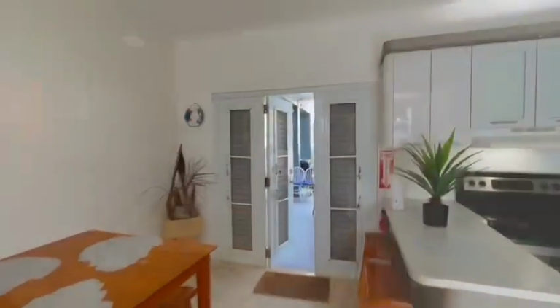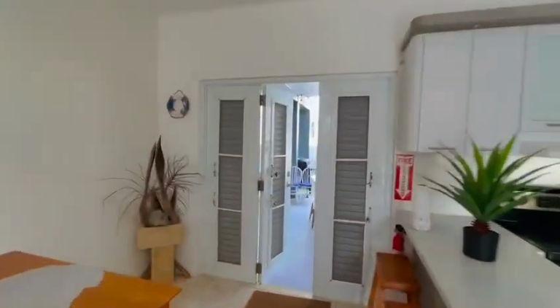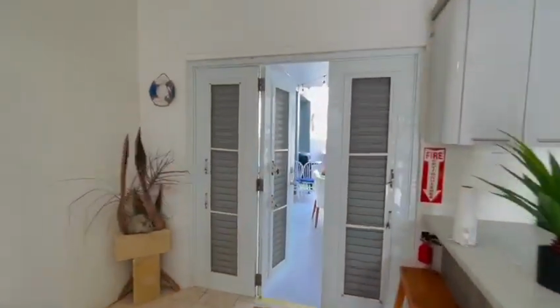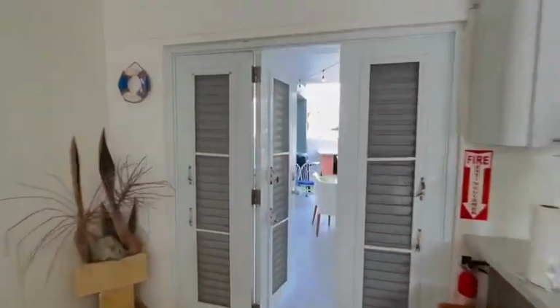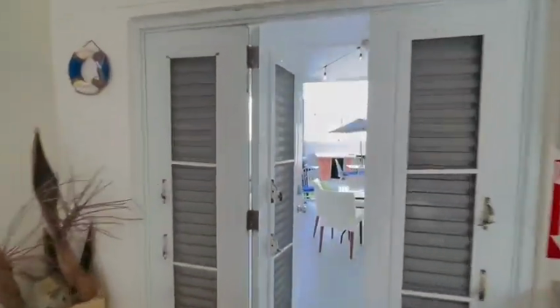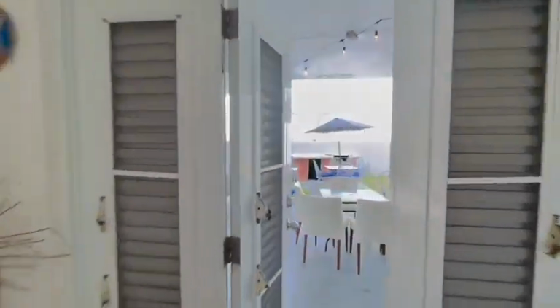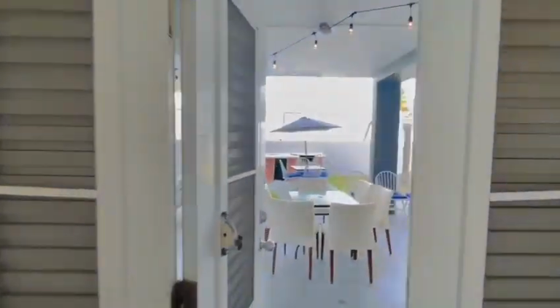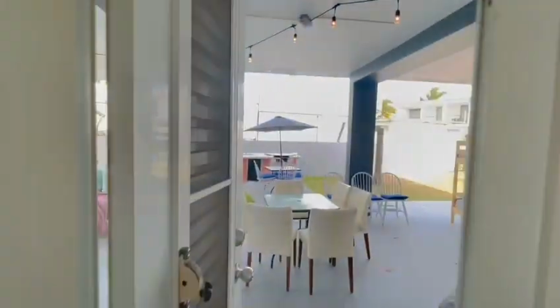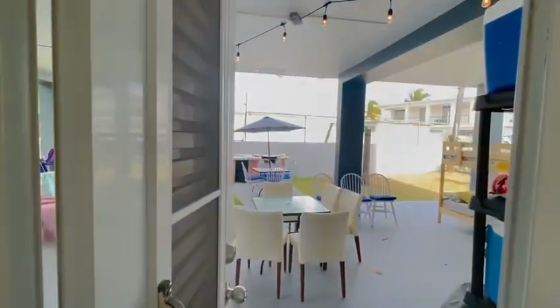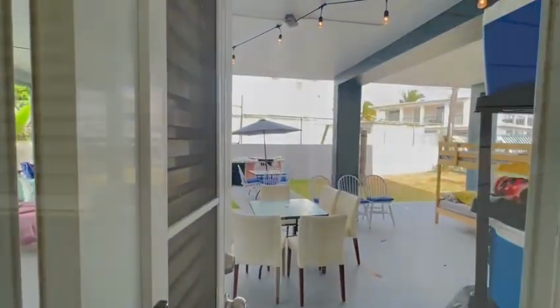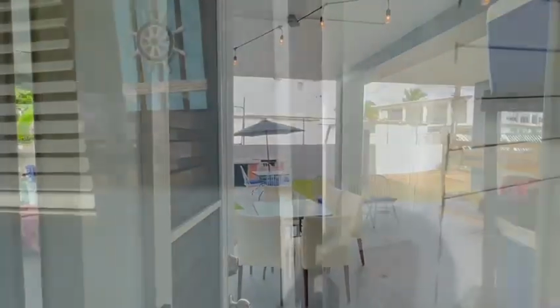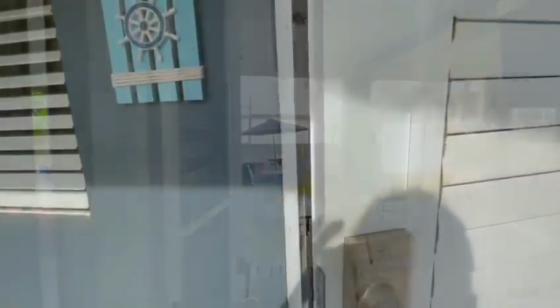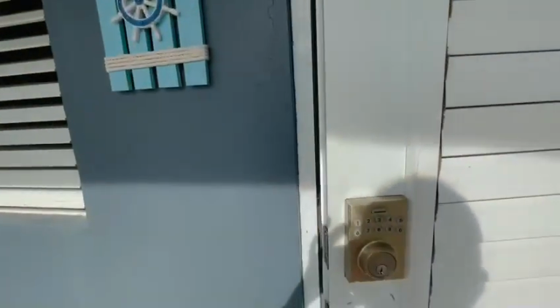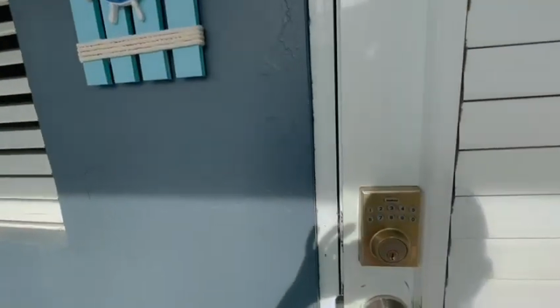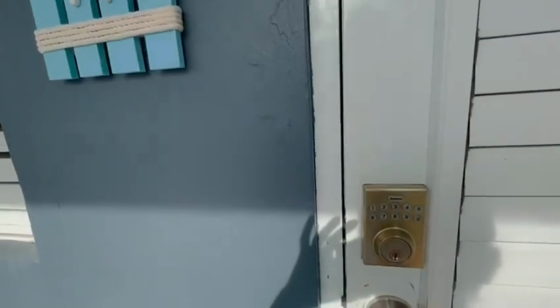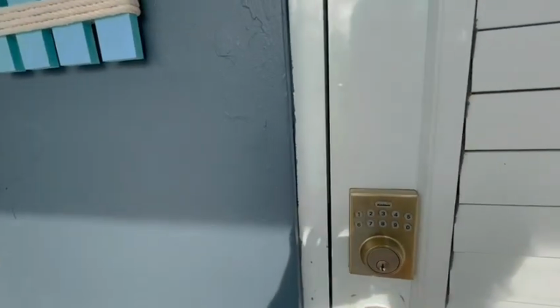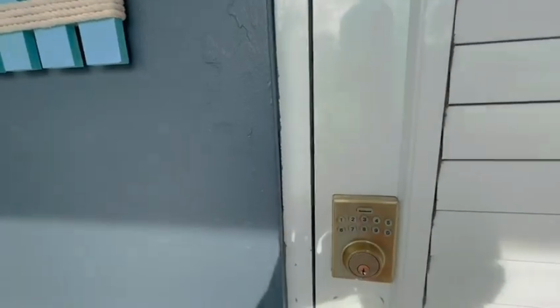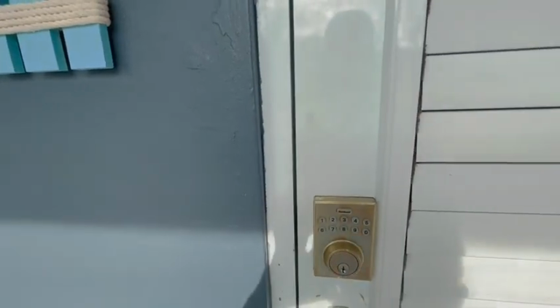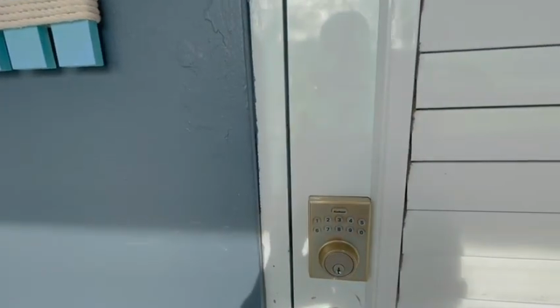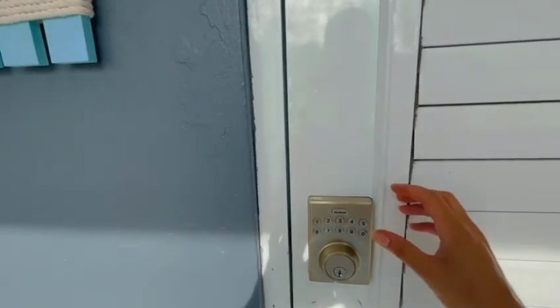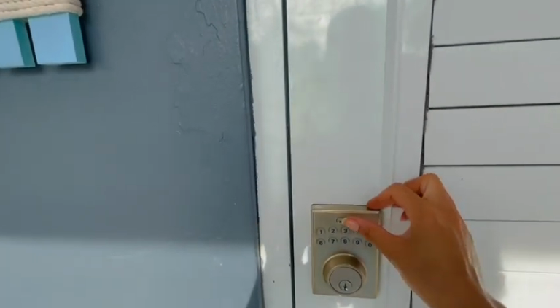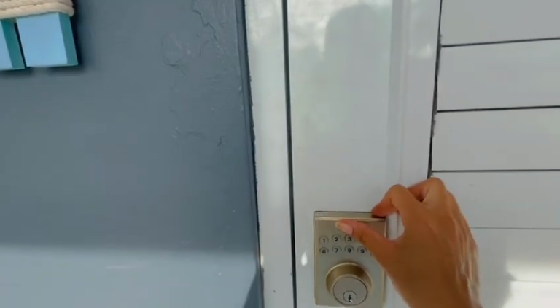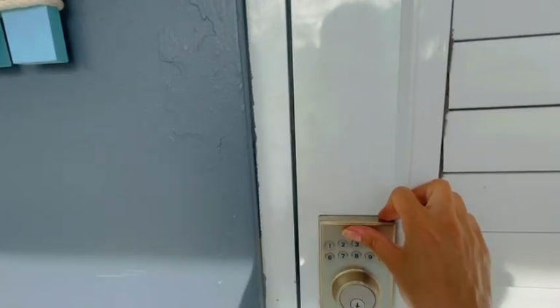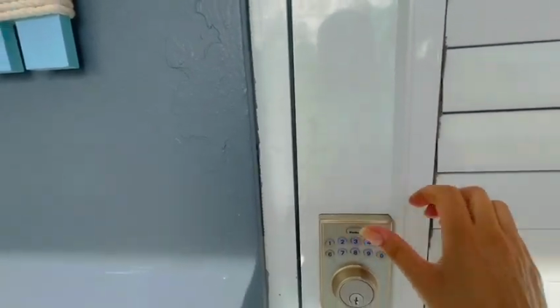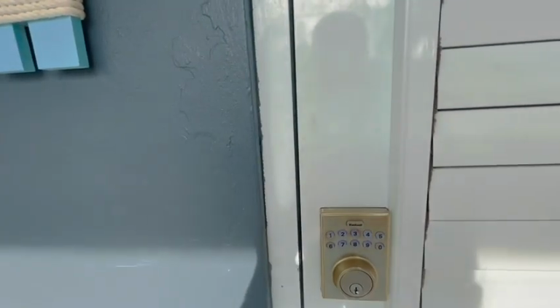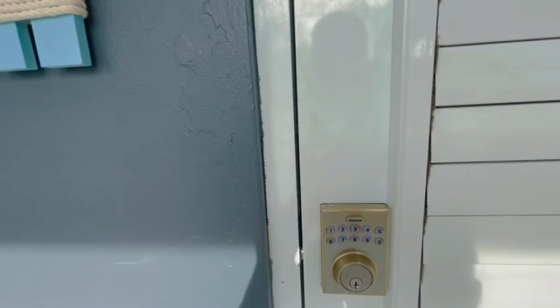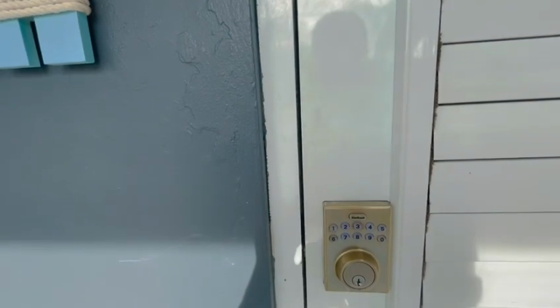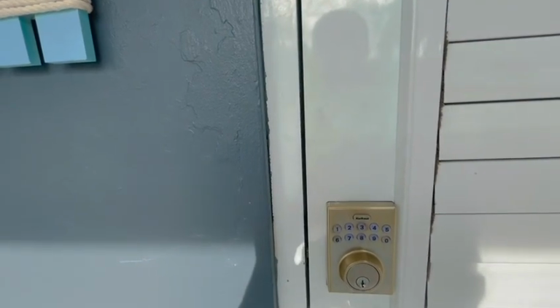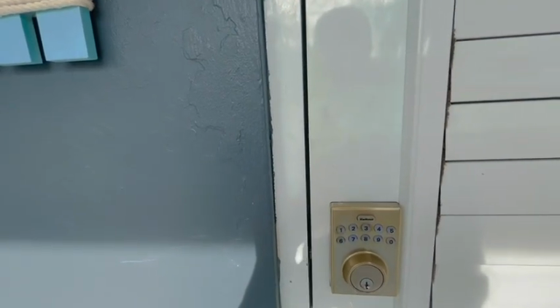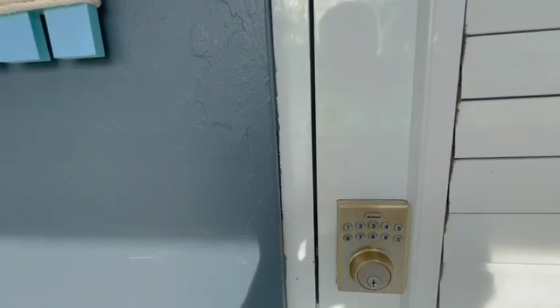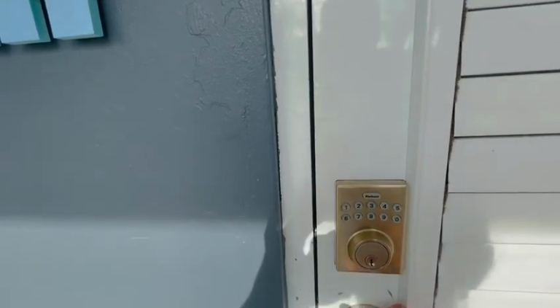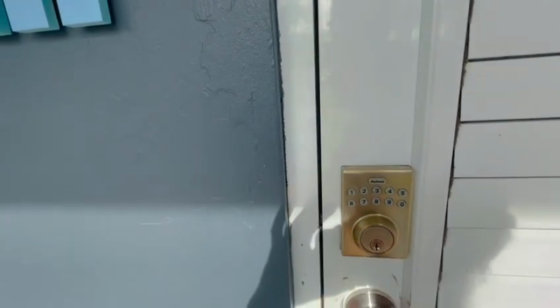There is a door that takes you to a beautiful patio. To lock the door, just lock it and press the enter sign. It's locked.